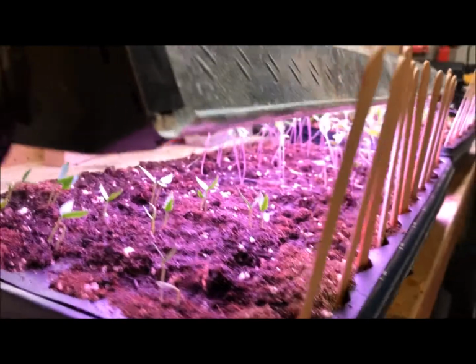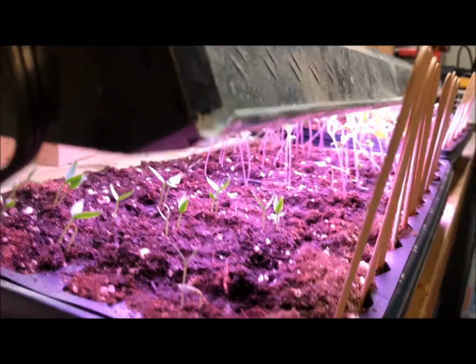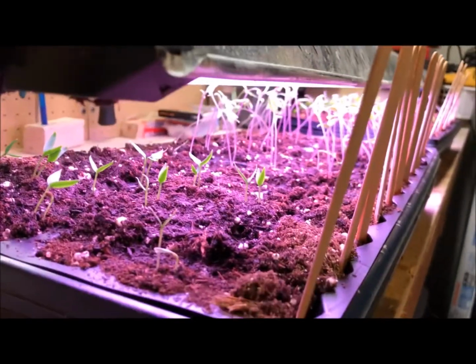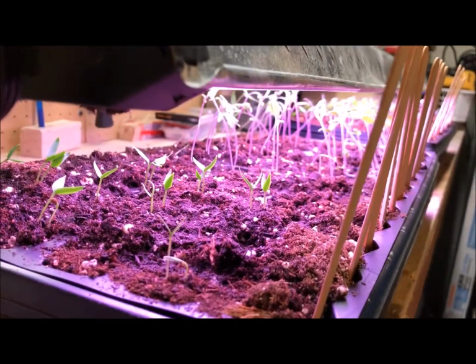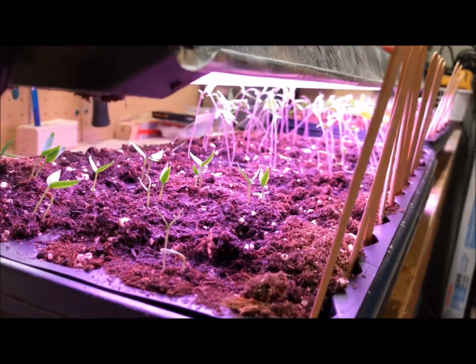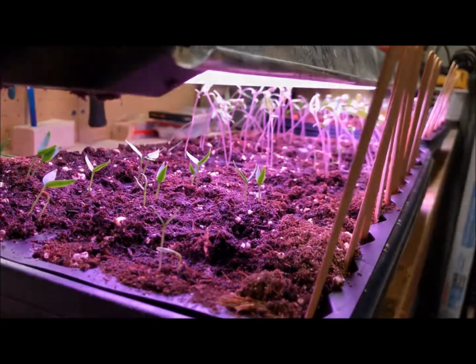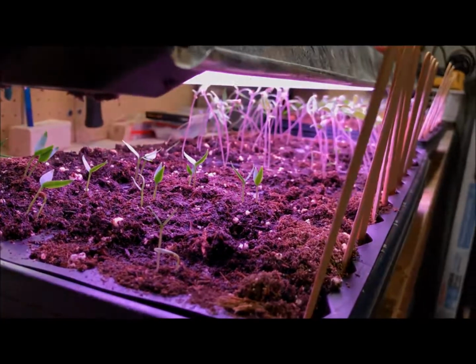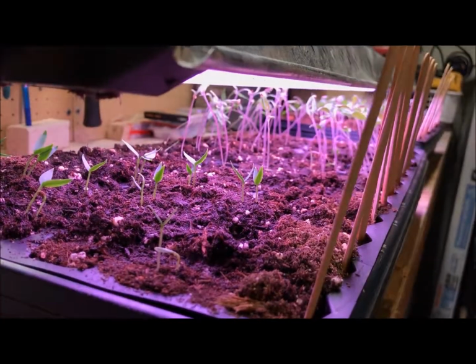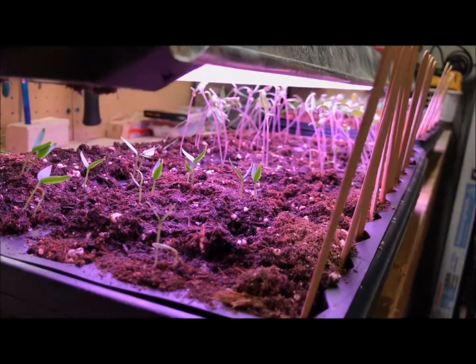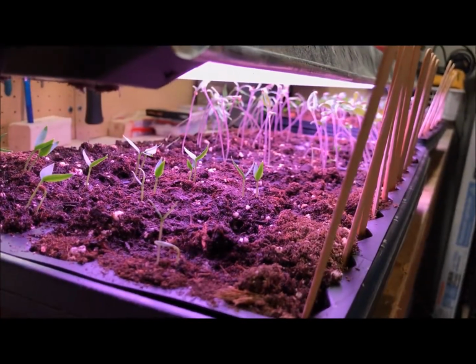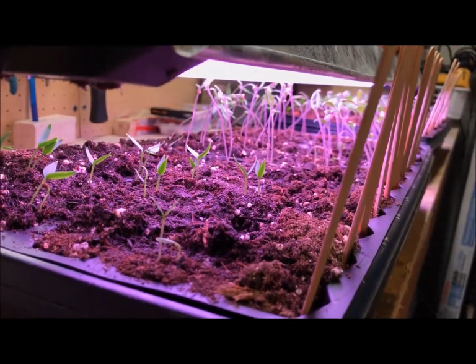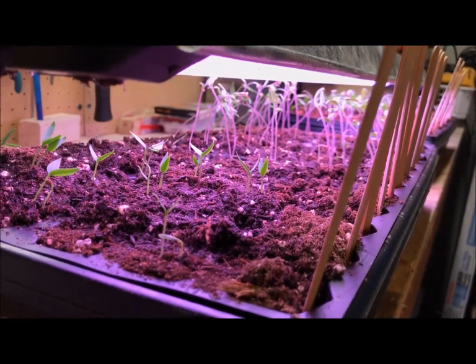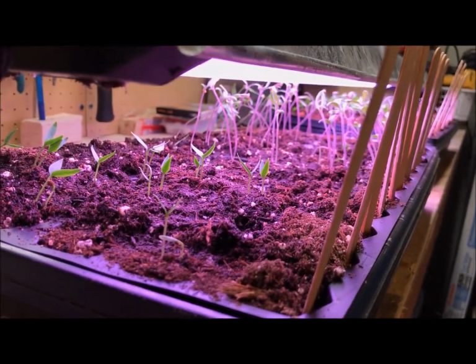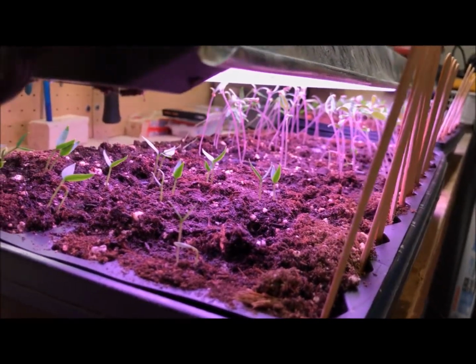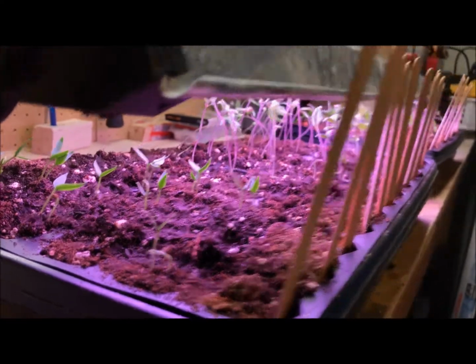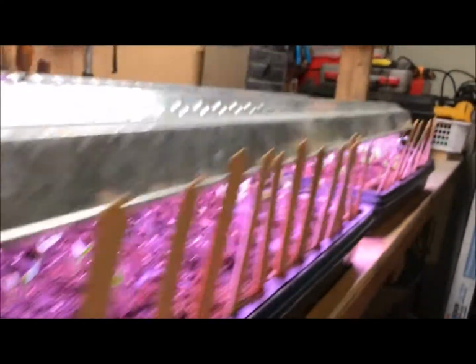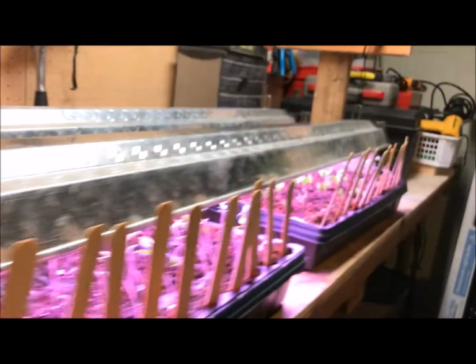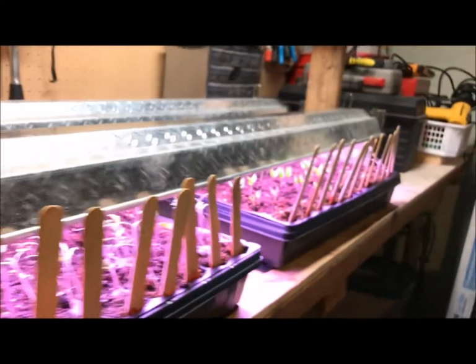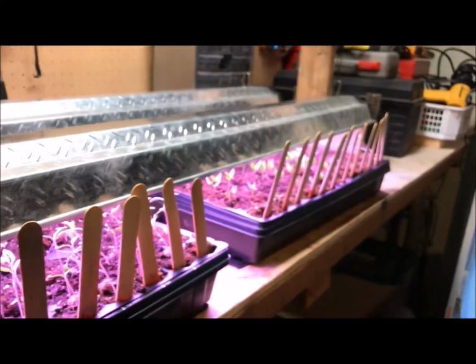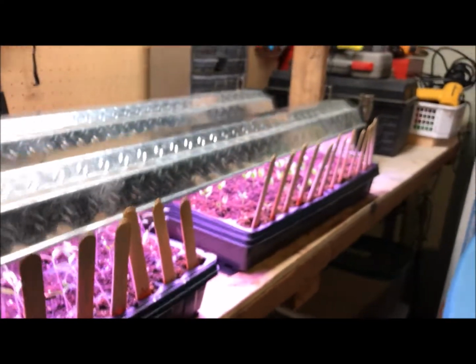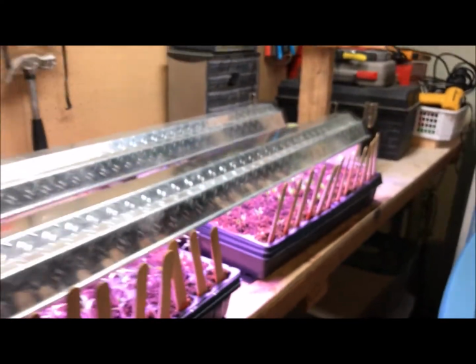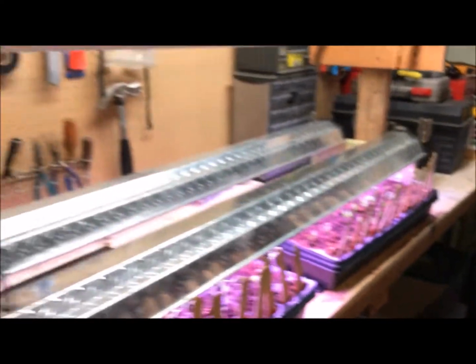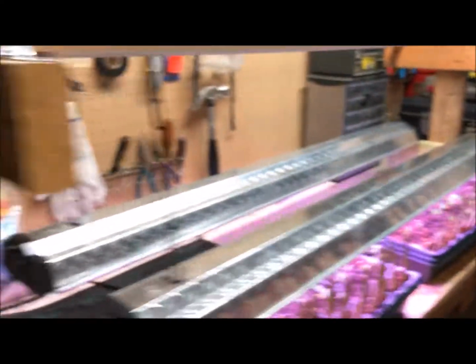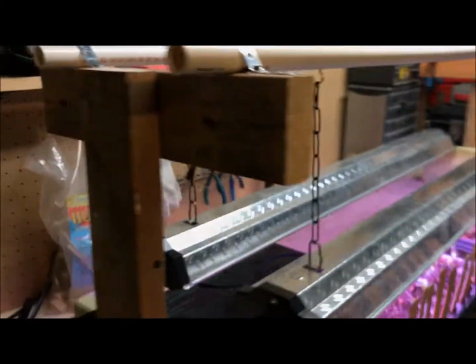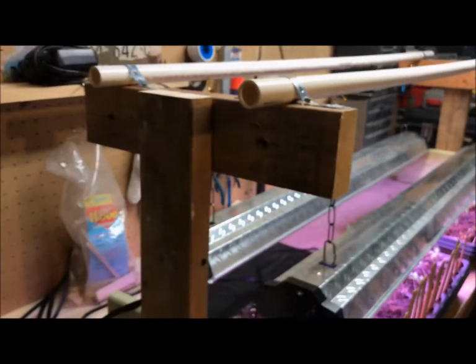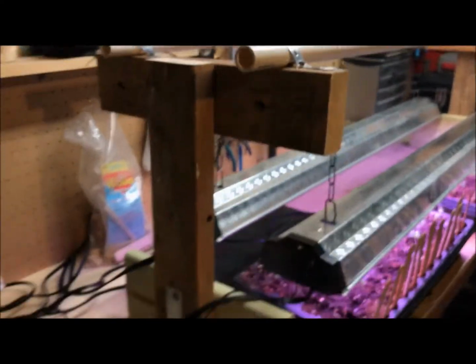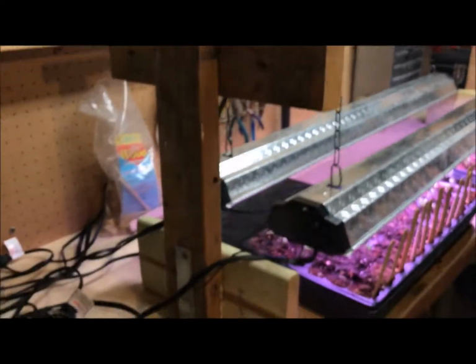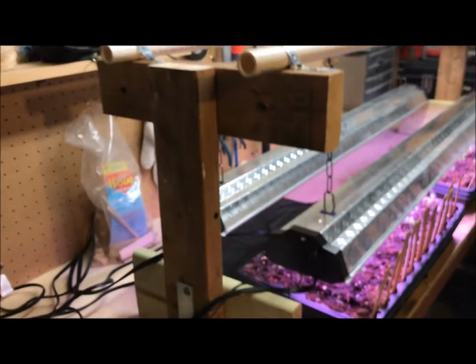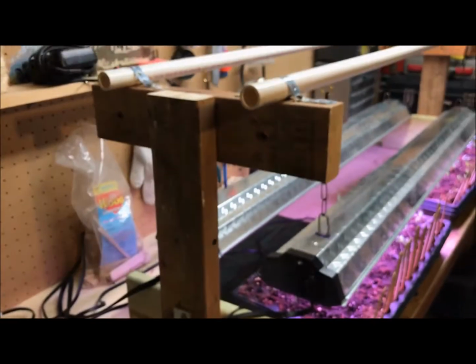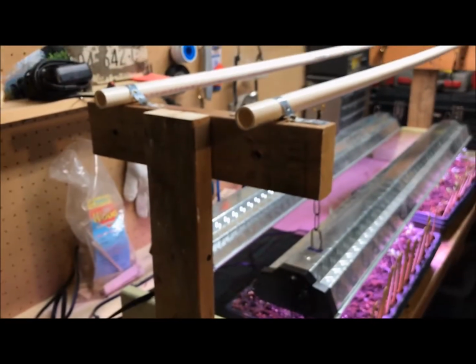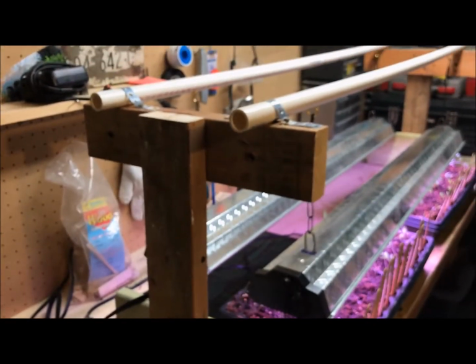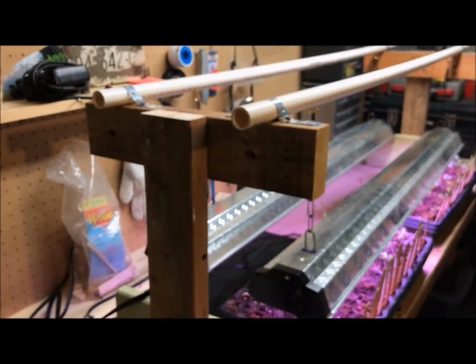I'll also give you a little checkup and show you how the seedlings are doing in there — tomatoes, peppers, and more peppers down that way. I whipped up this lighting system from spare pieces I had in the garage.